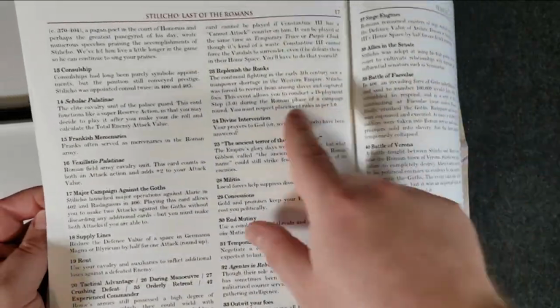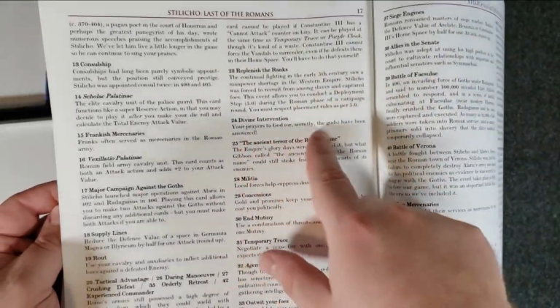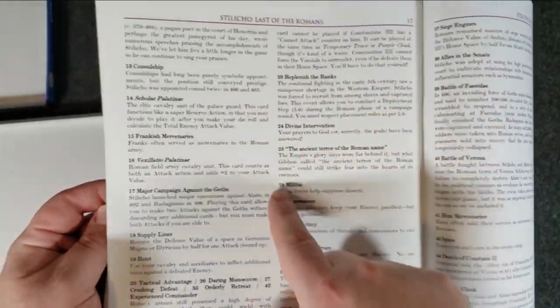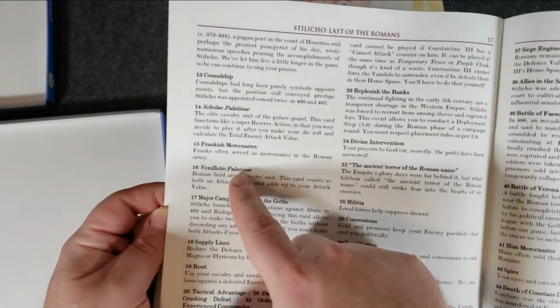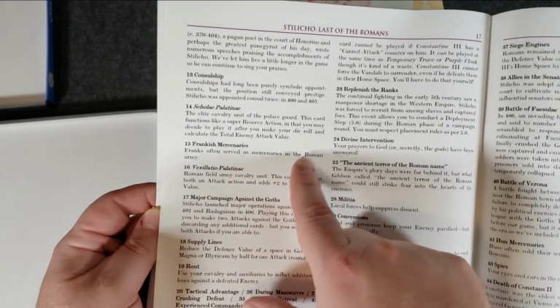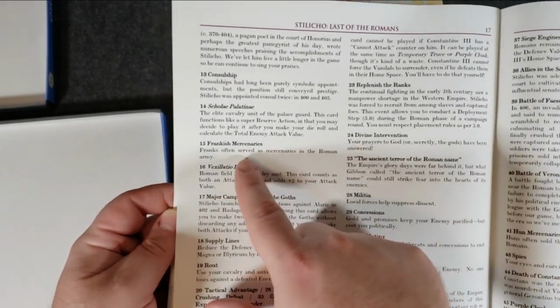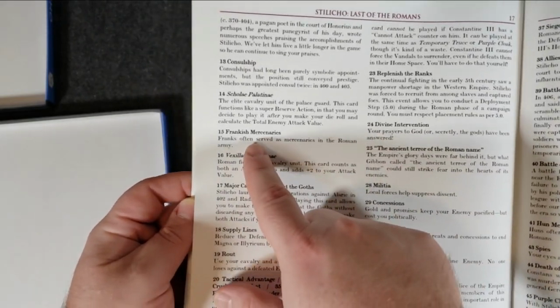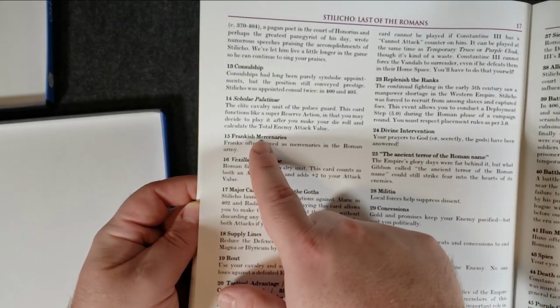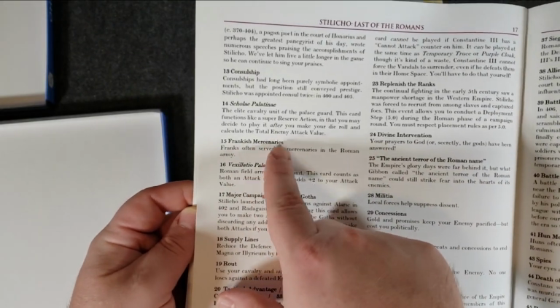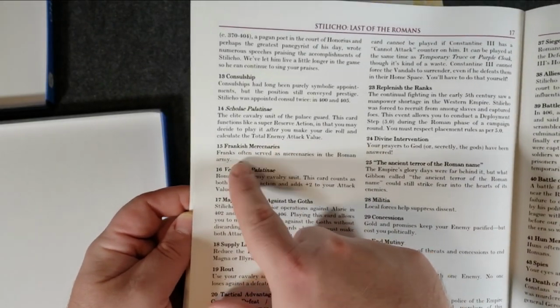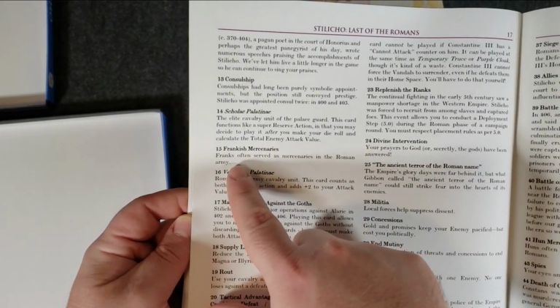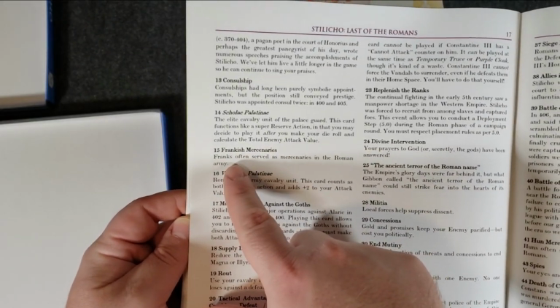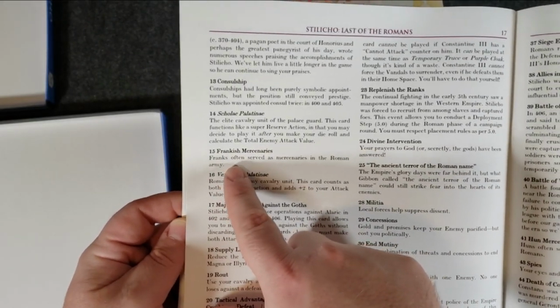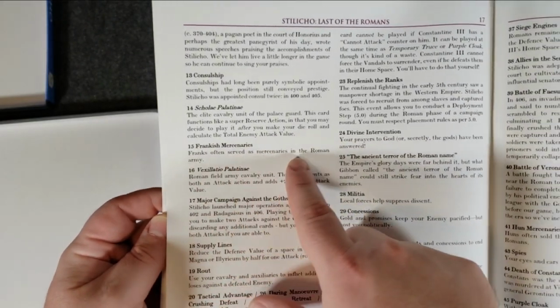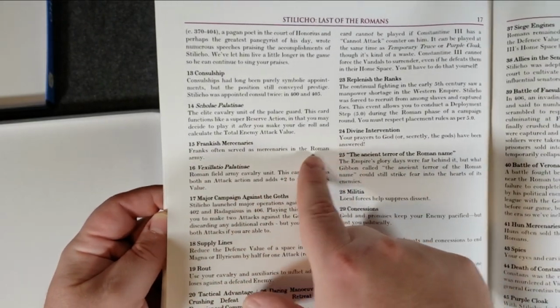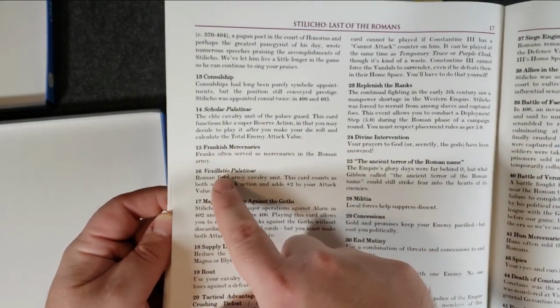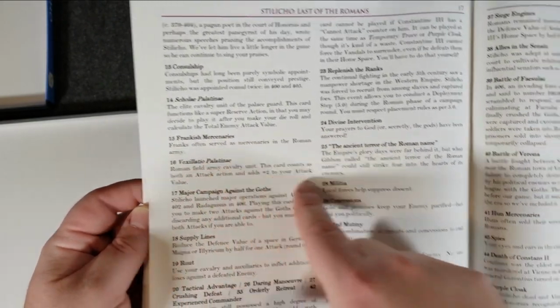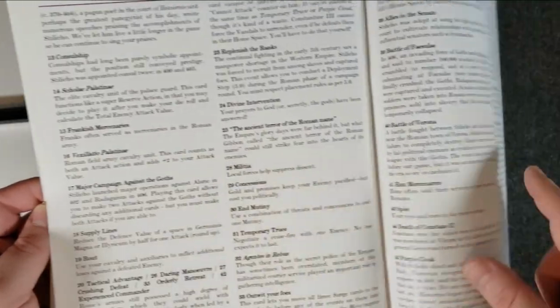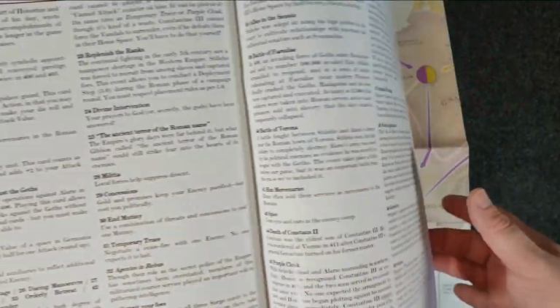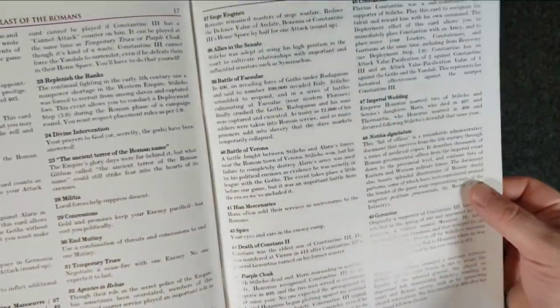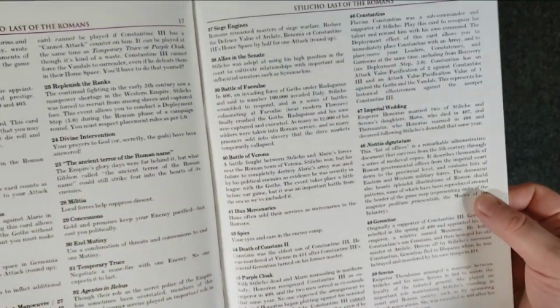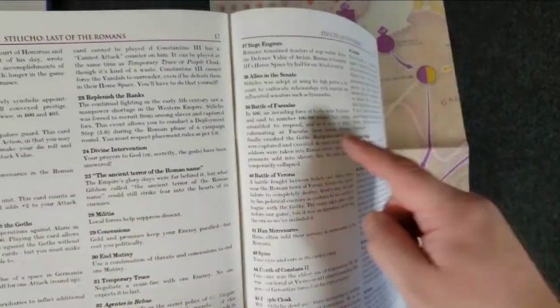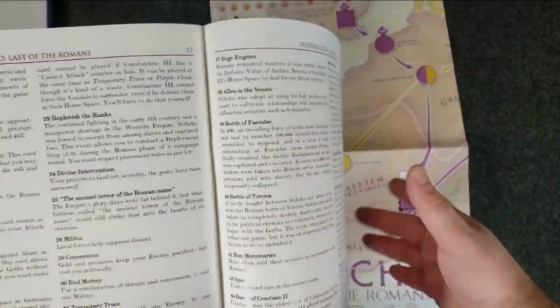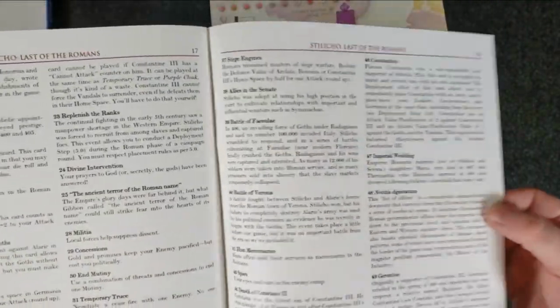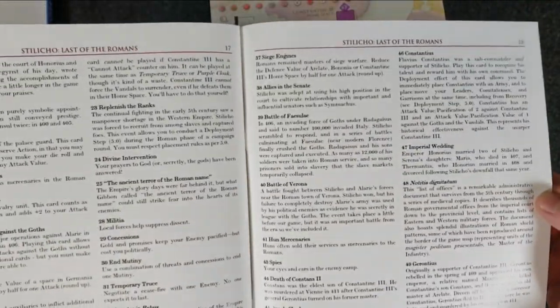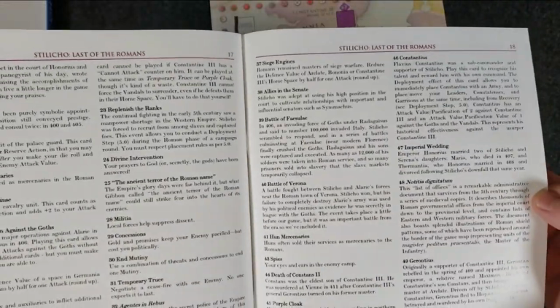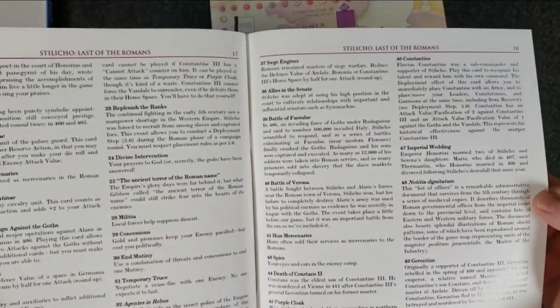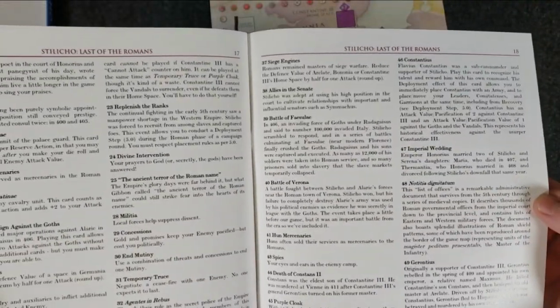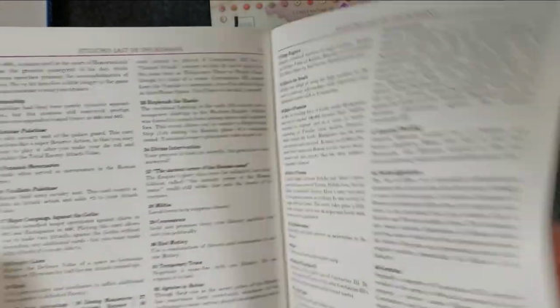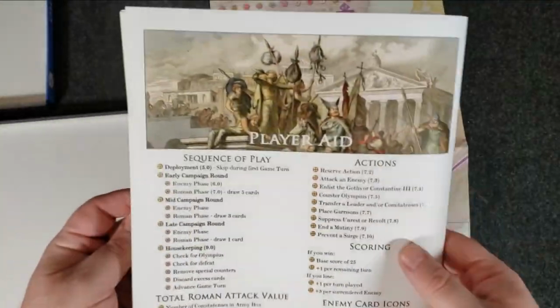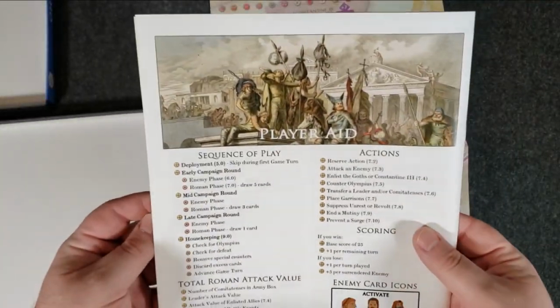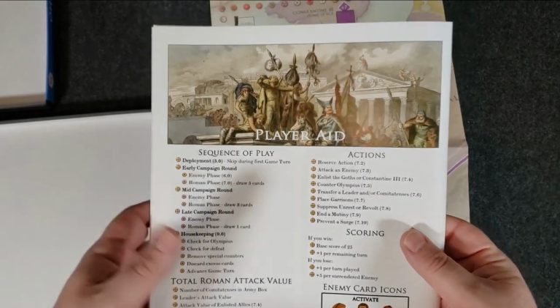Each card has an explanation — so if you really want to read it you can. For instance, Frankish Mercenaries — that one's easy, right? 'Franks often serve as mercenaries in the Roman army.' Some of them give more history. Pretty cool.